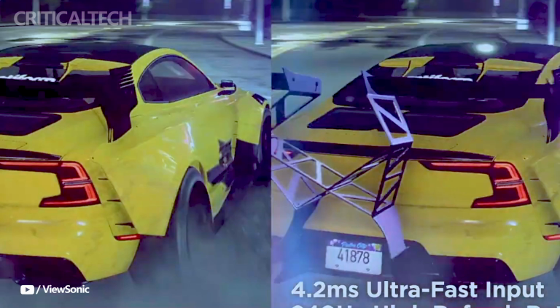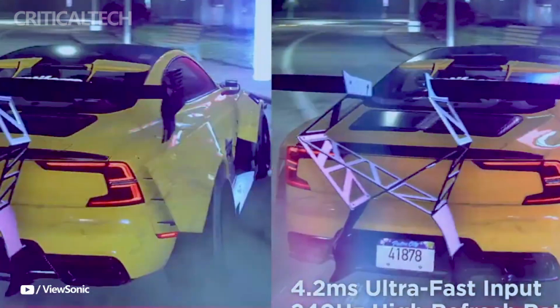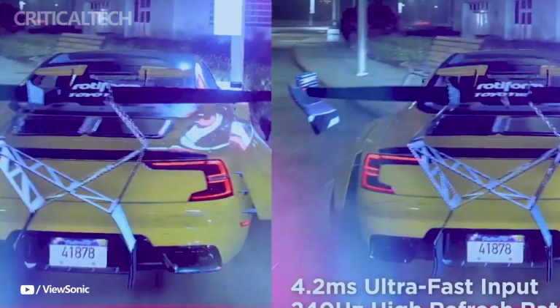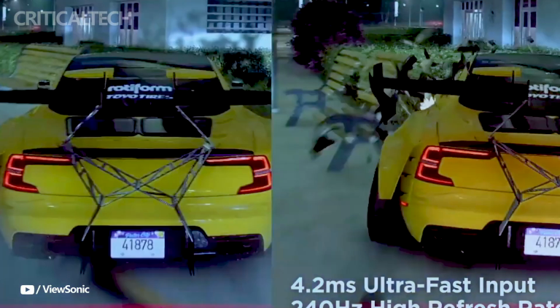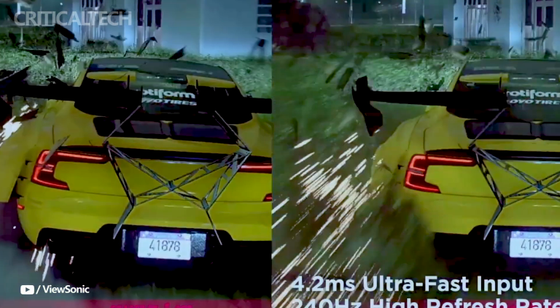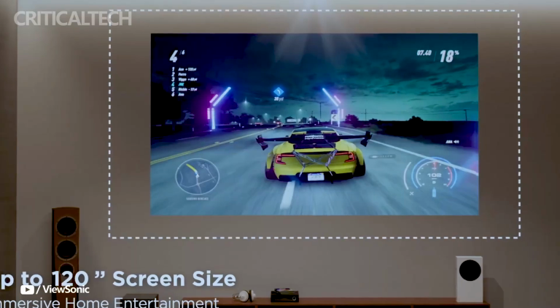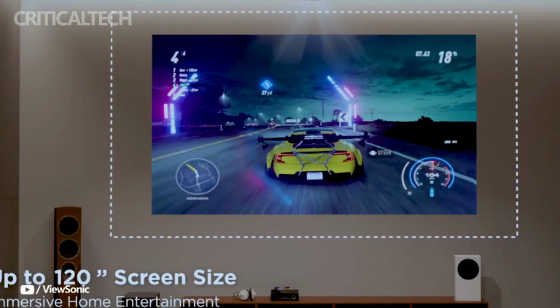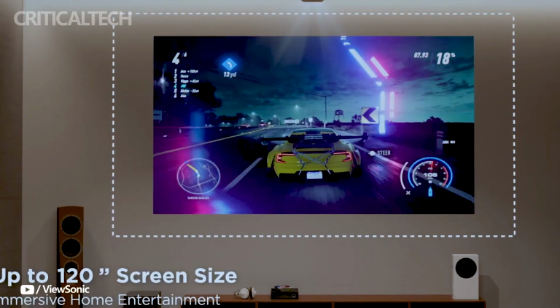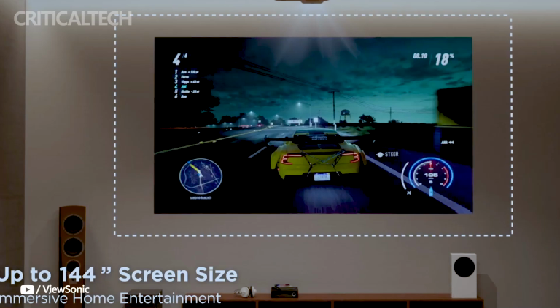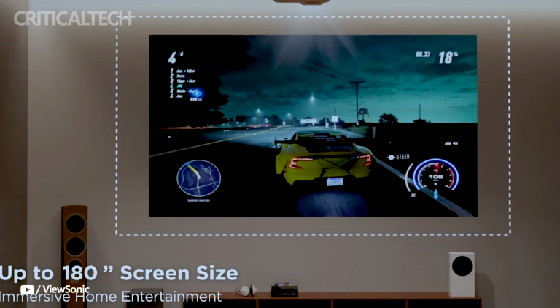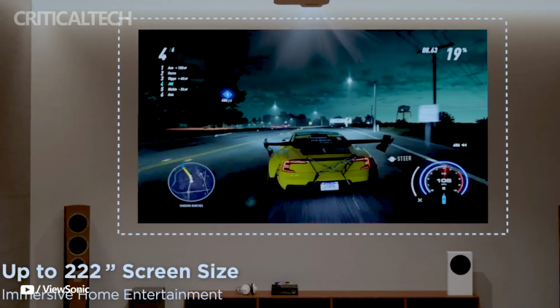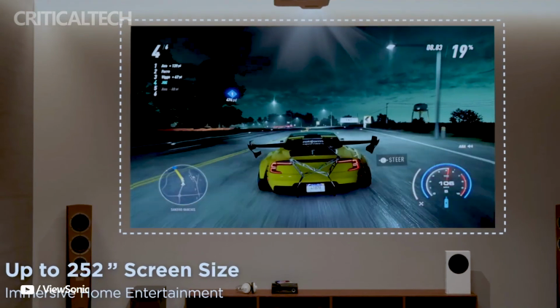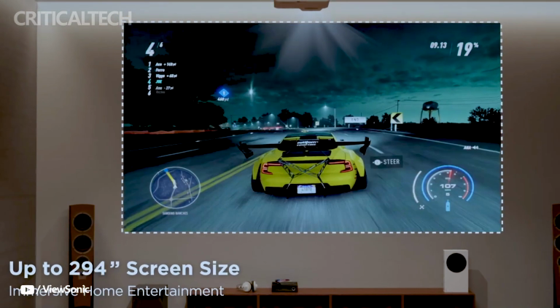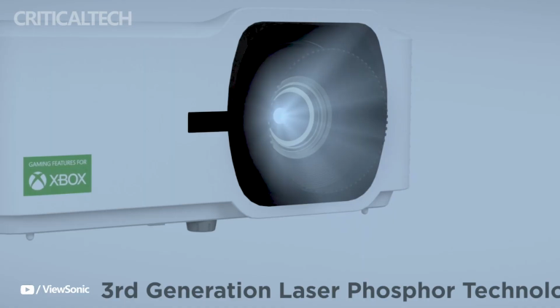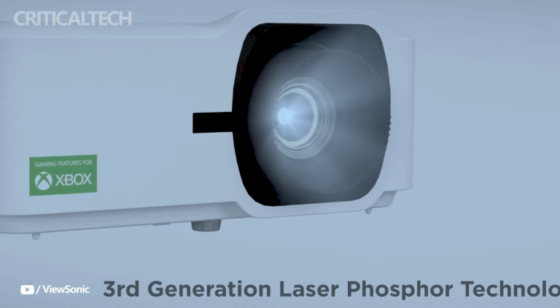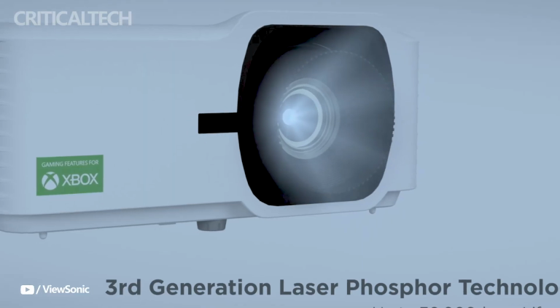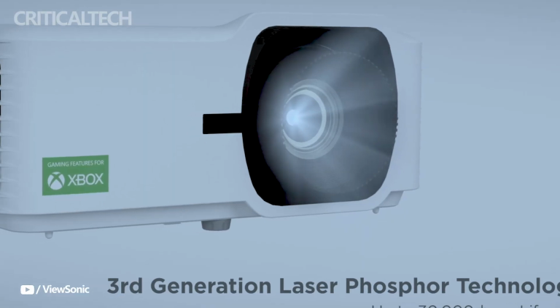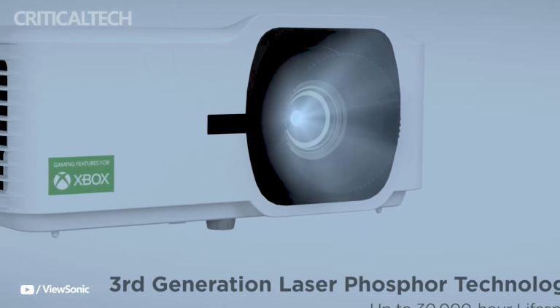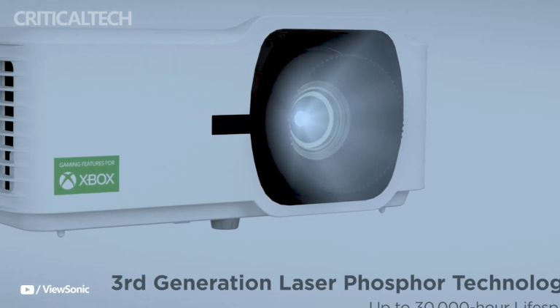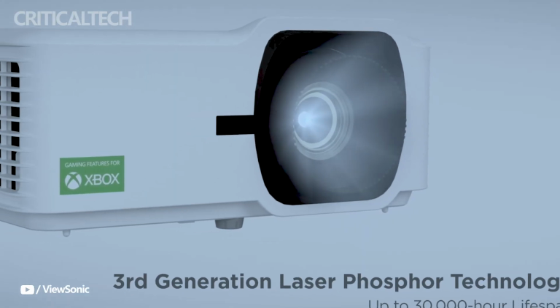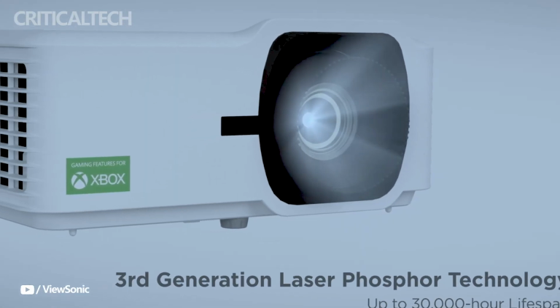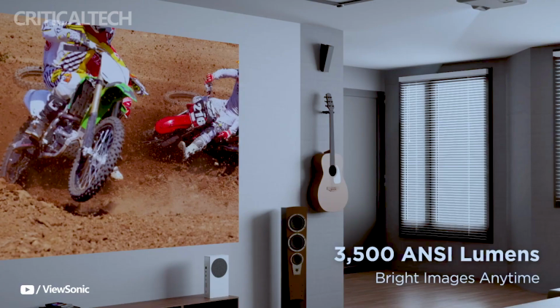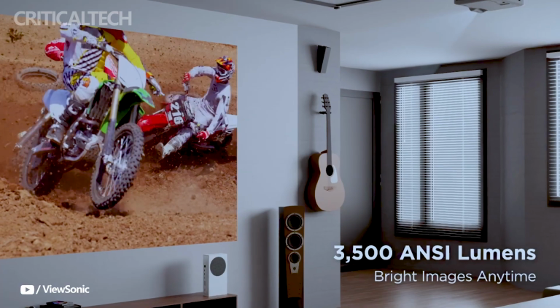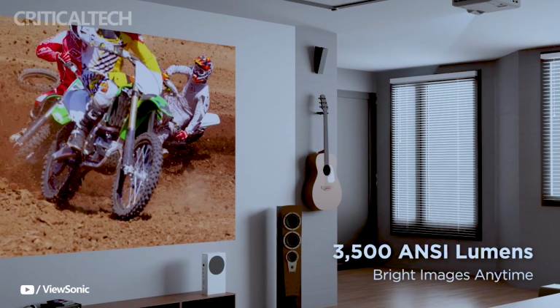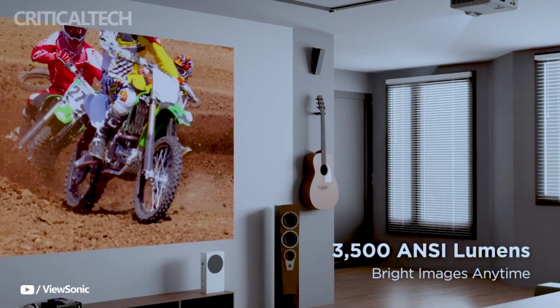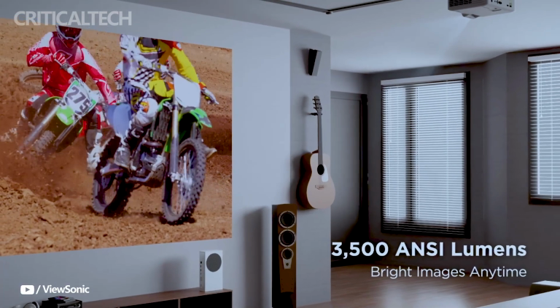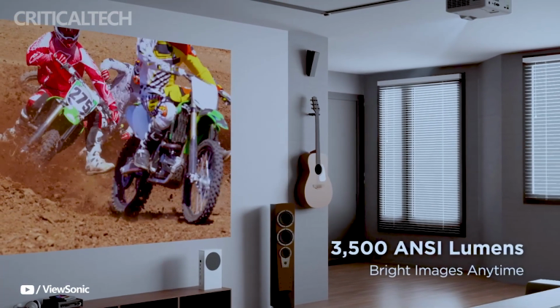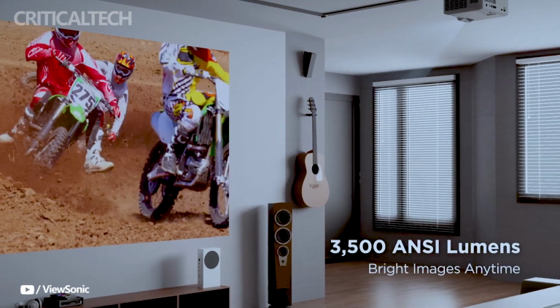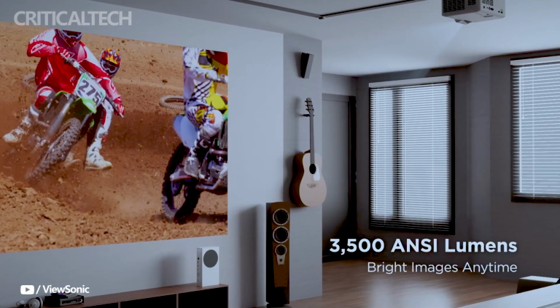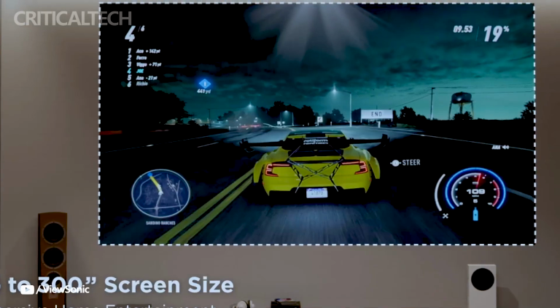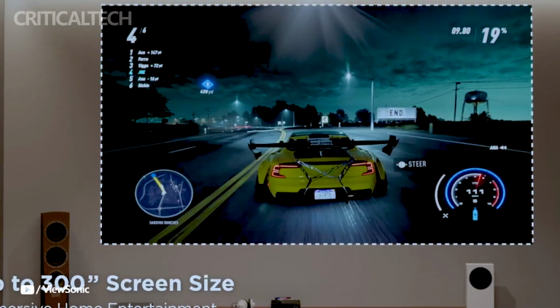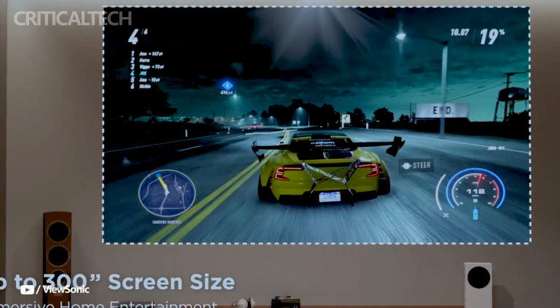Adaptable installation options: for simple and flawless image alignment, the projector has a 1.6x zoom, vertical lens shift, and keystone correction.